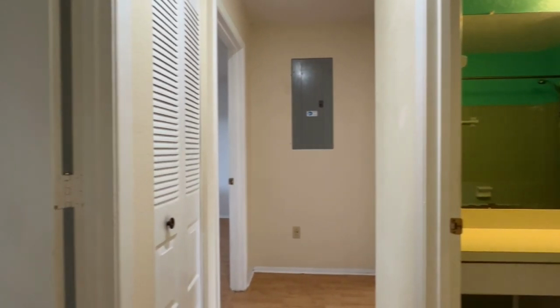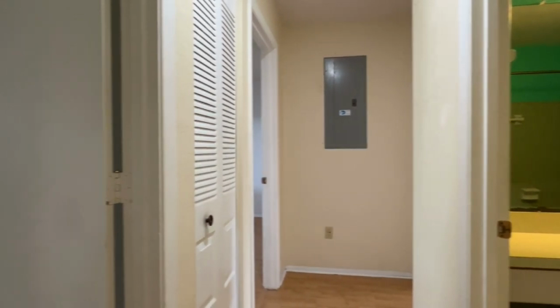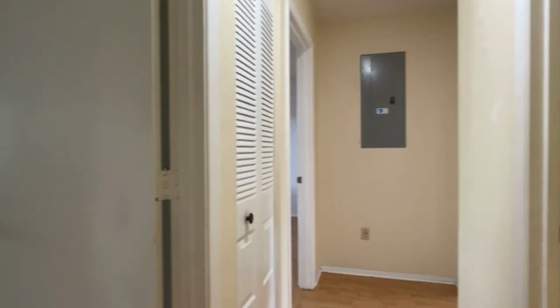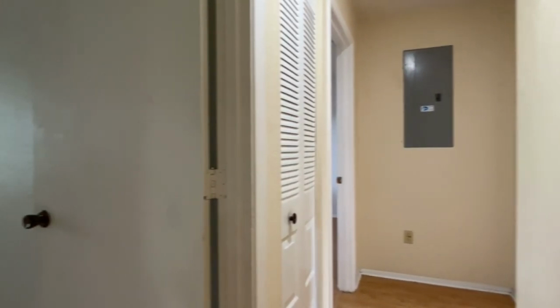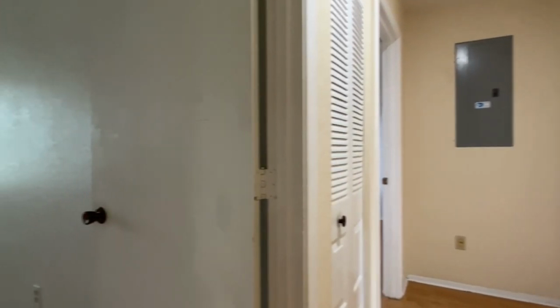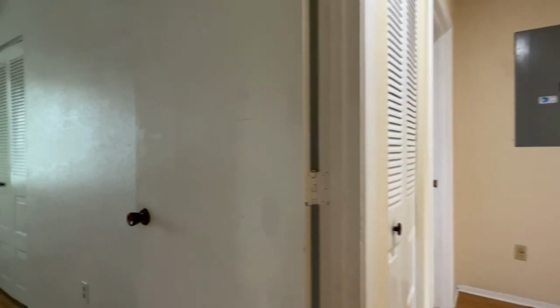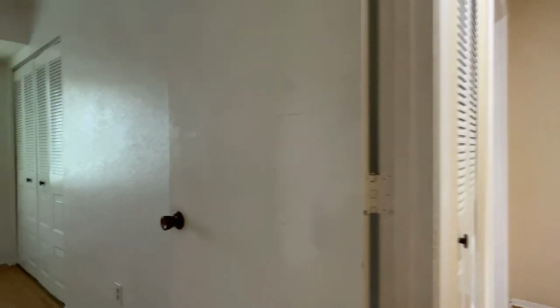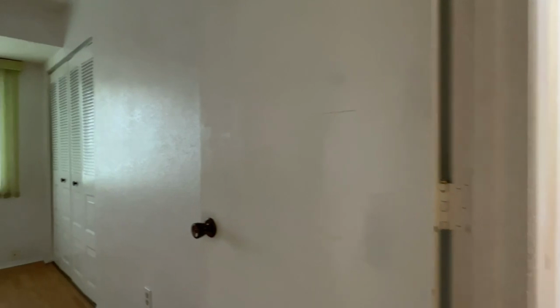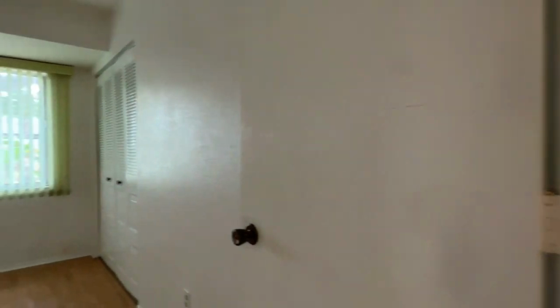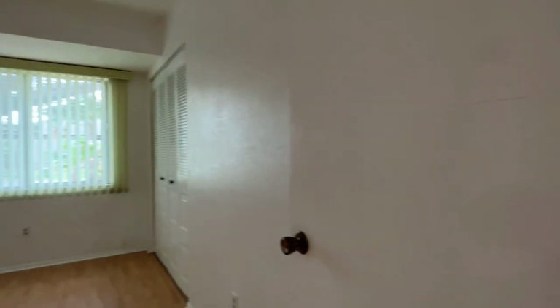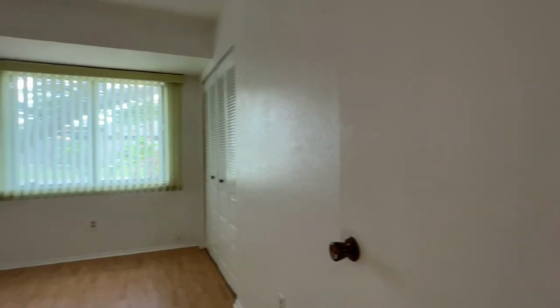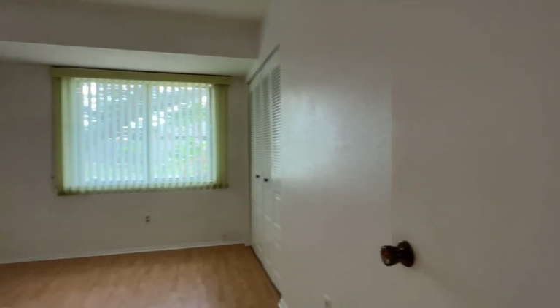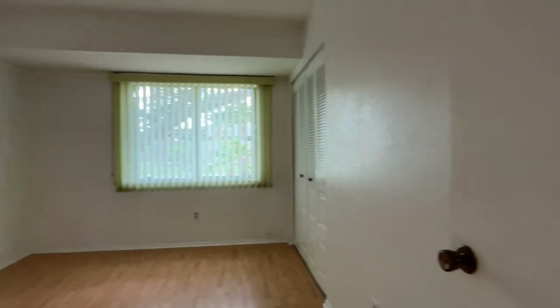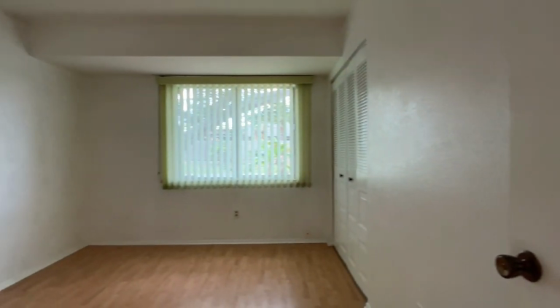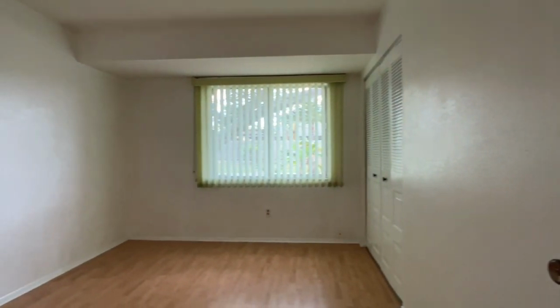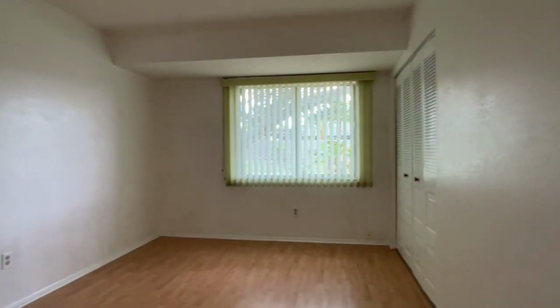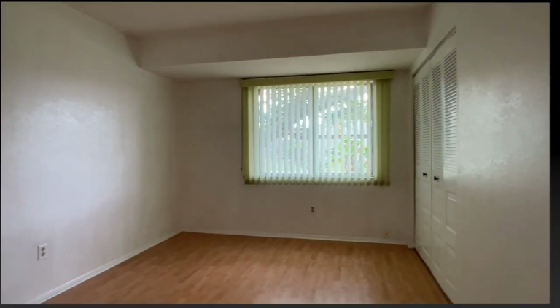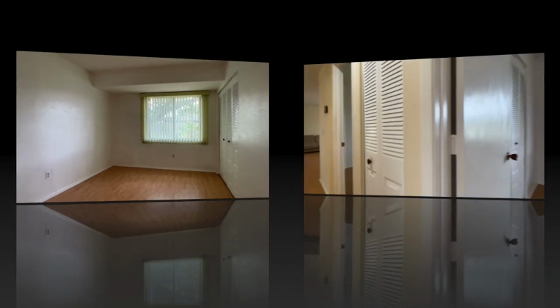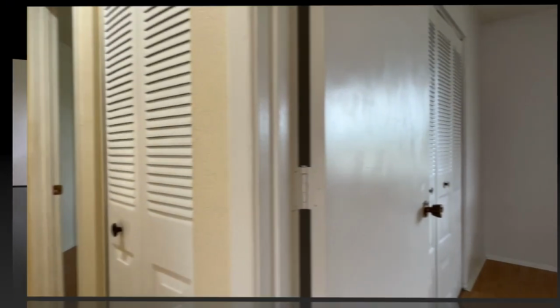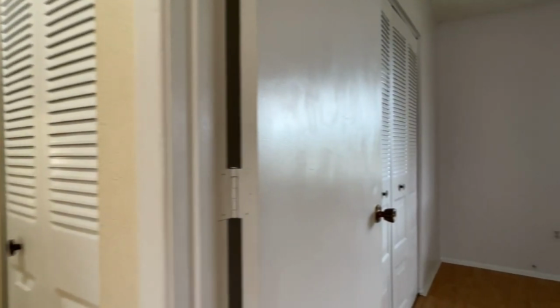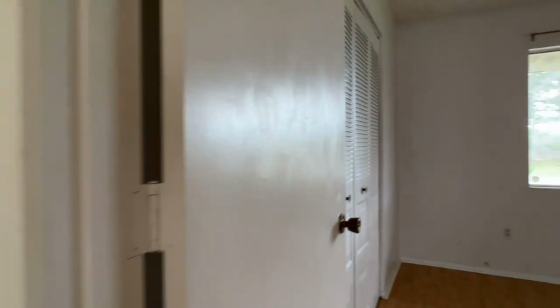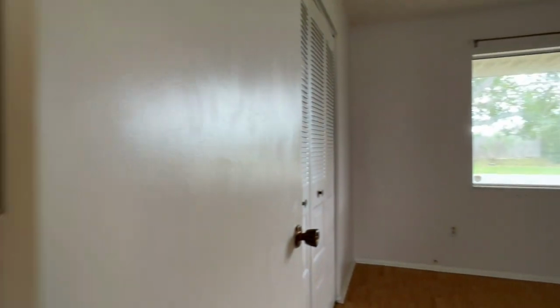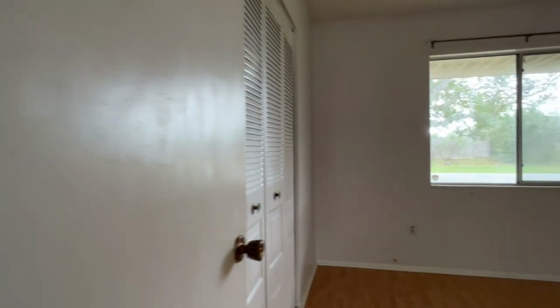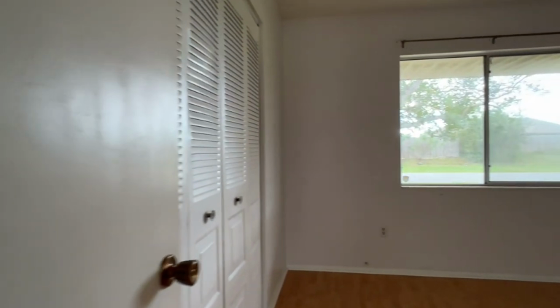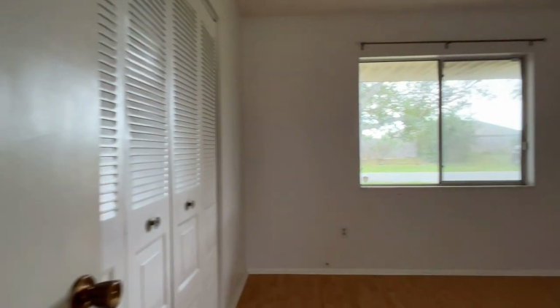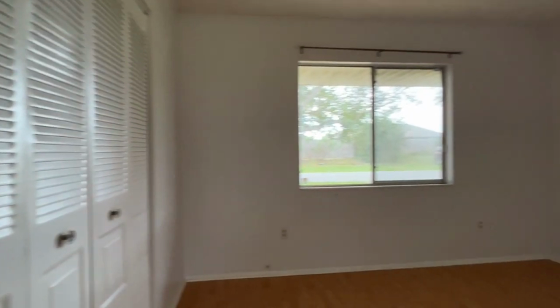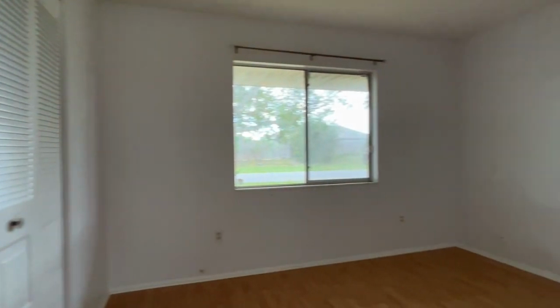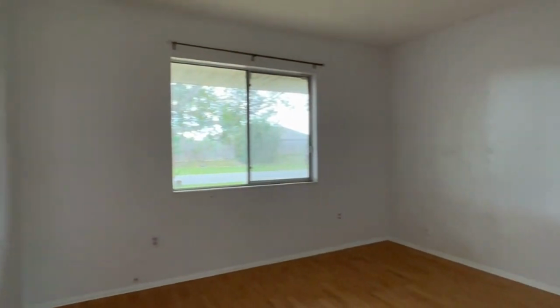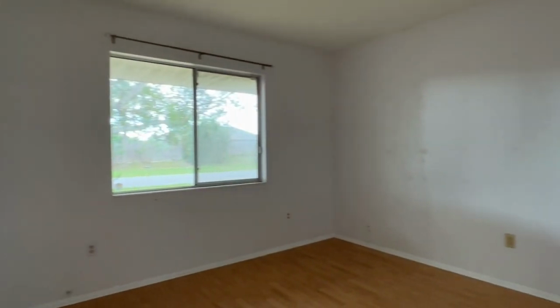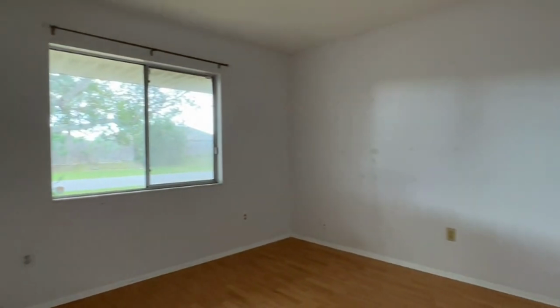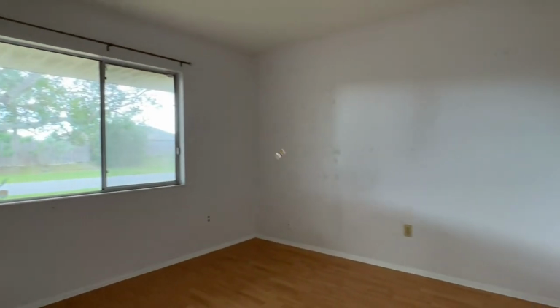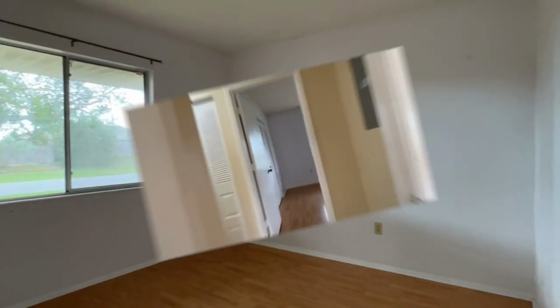The next two bedrooms feature double closets and large windows overlooking the front yard. The first room measures 13 by 10 feet, whereas the second one is slightly smaller at 12 by 10. The handy linen closet separates the bedrooms.